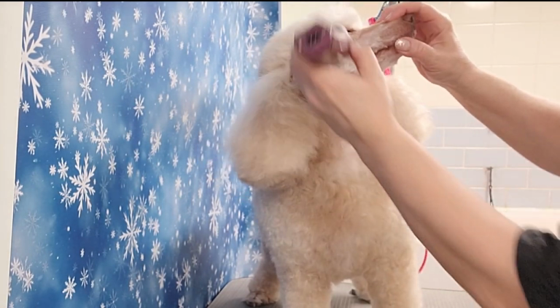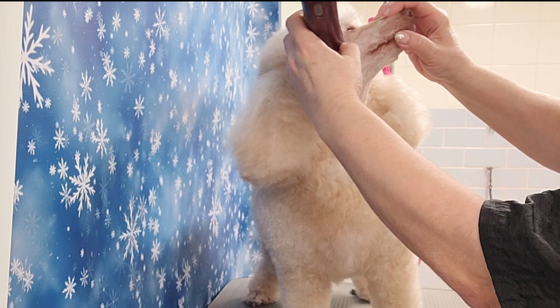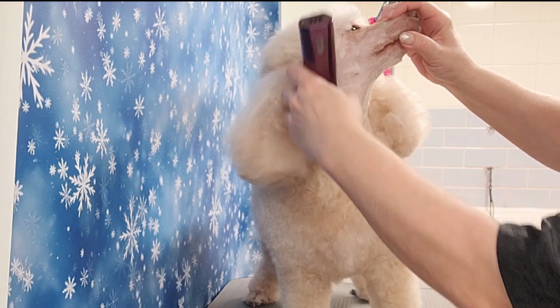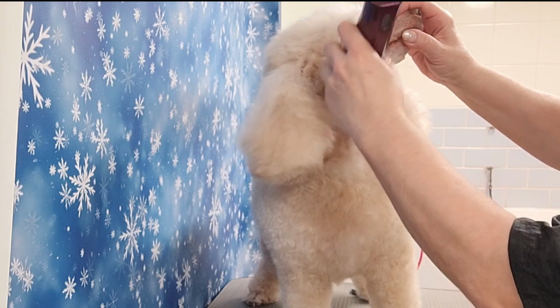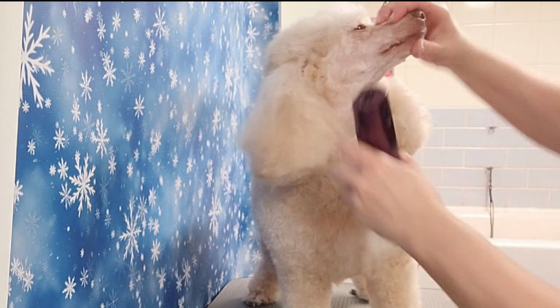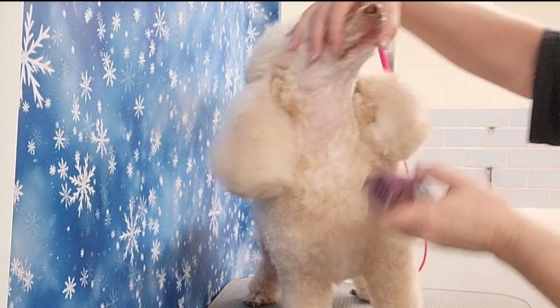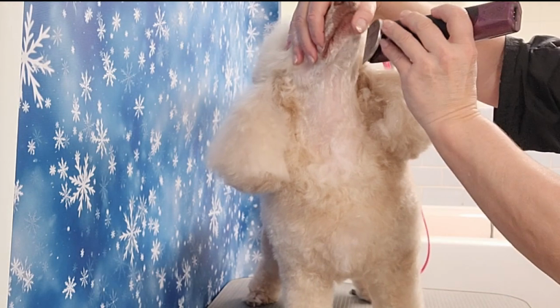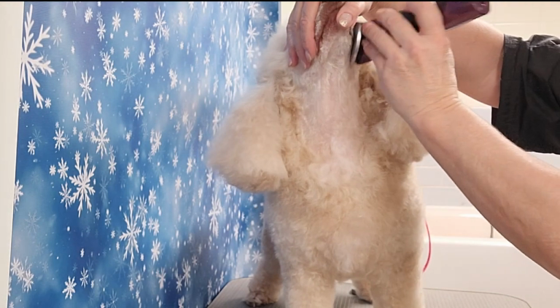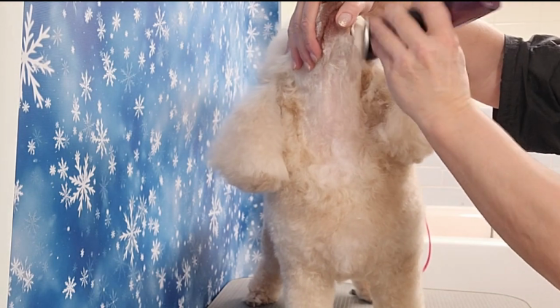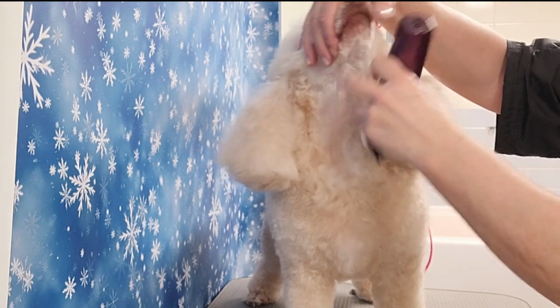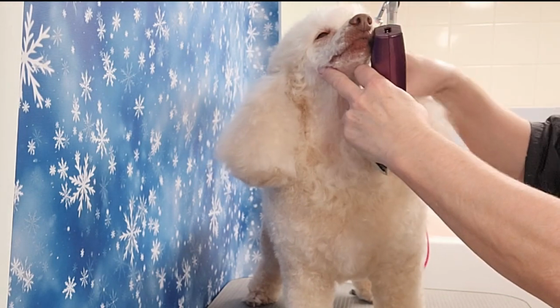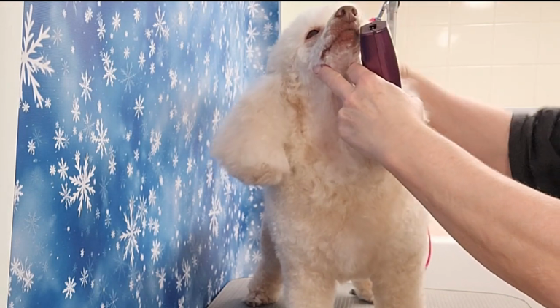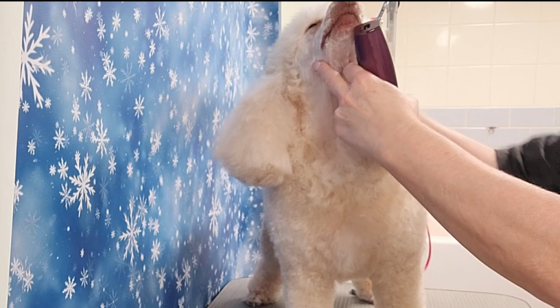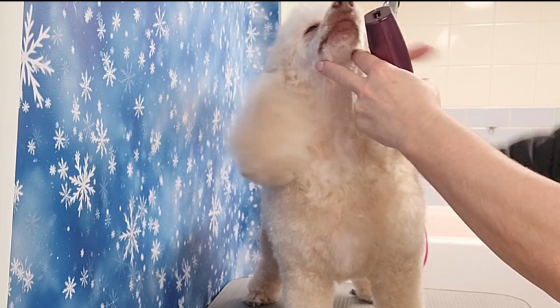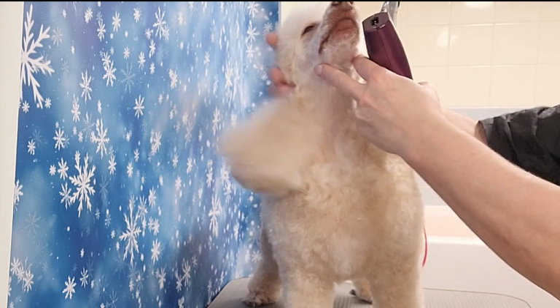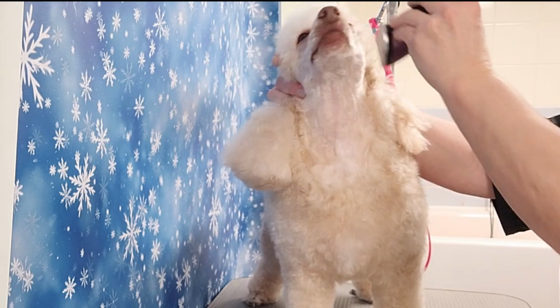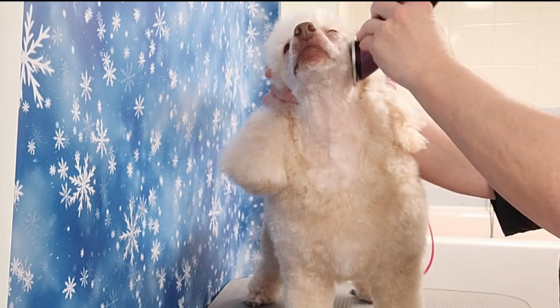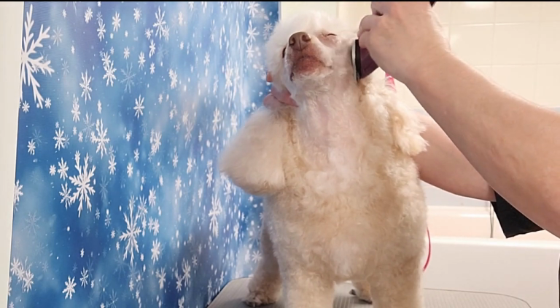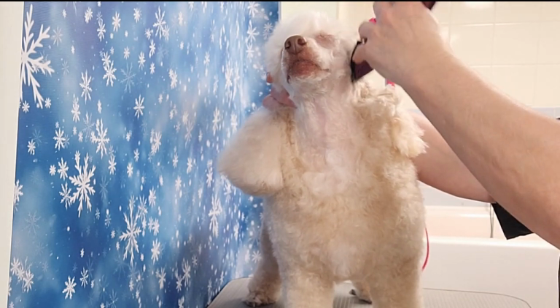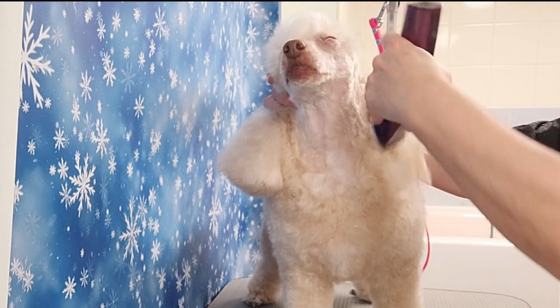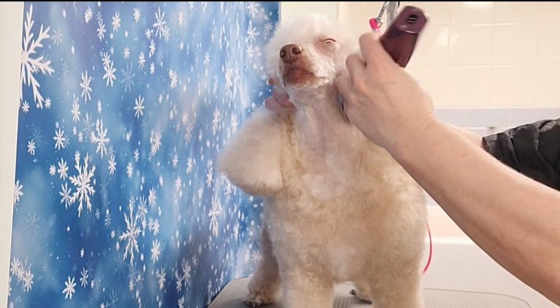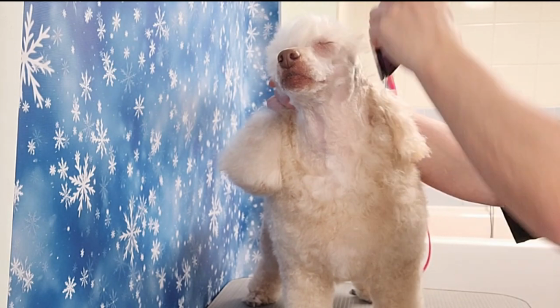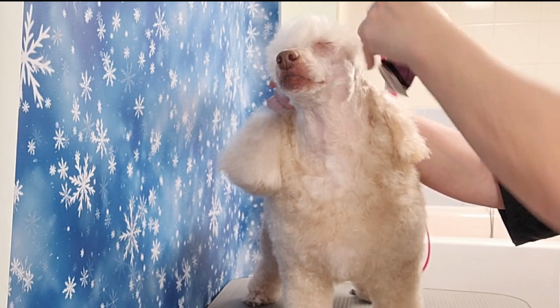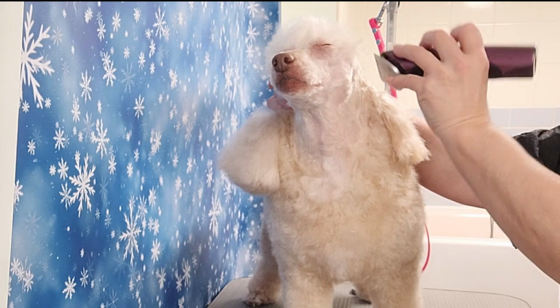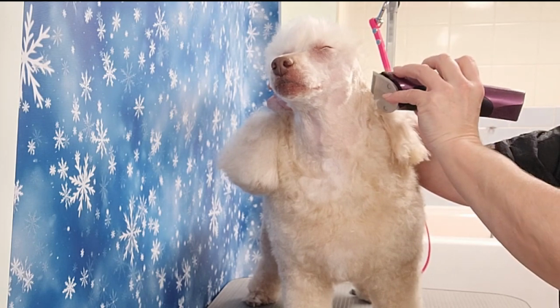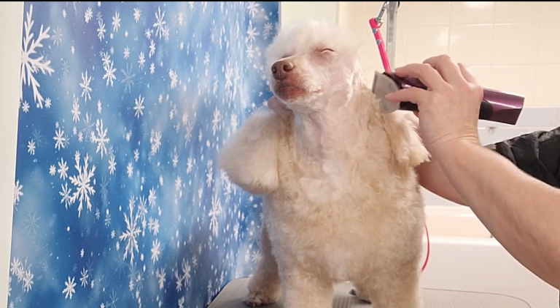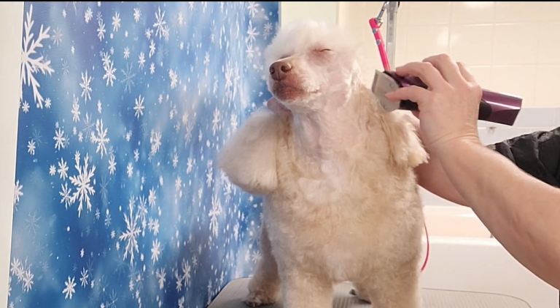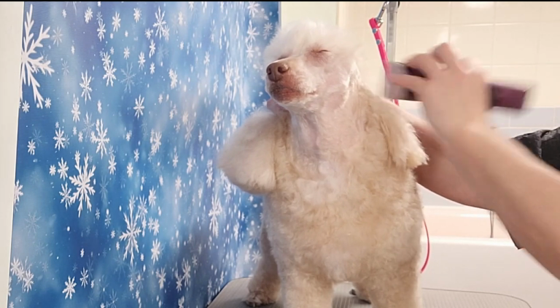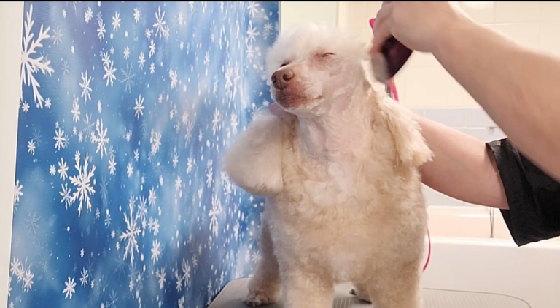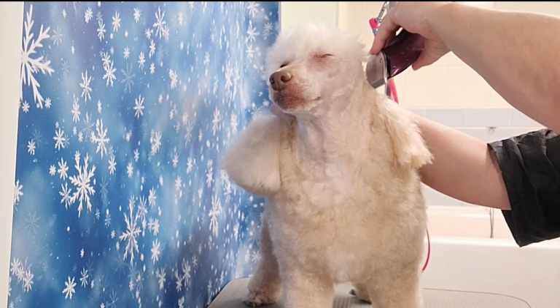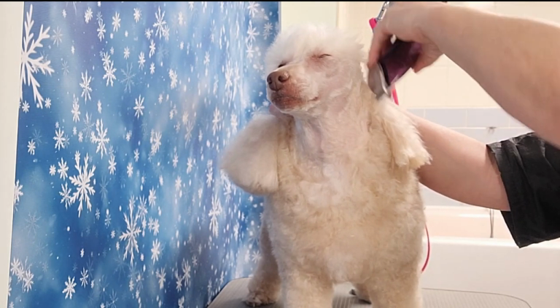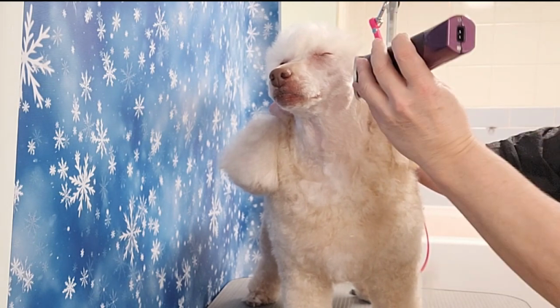I go down her throat and usually make a U-shape or a V-shape. In this case I'm making a U-shape, and I clip everything off — her nose, her cheeks, right to her ears — and I clip all the hair off in front of her ears.